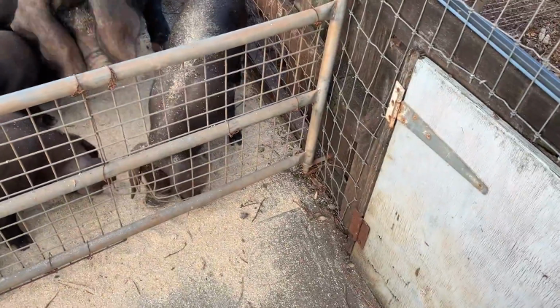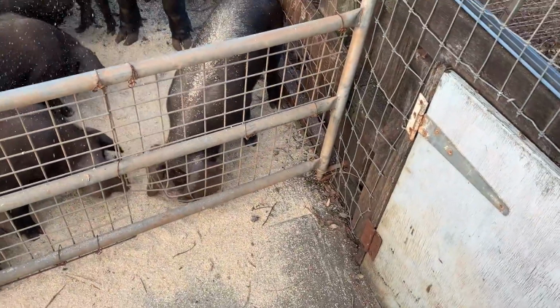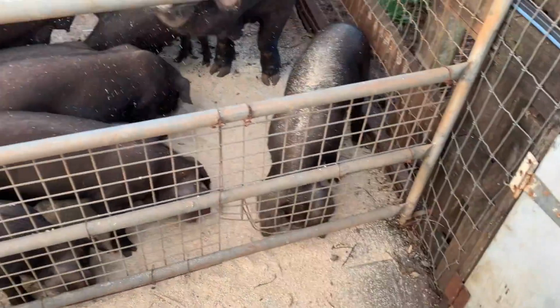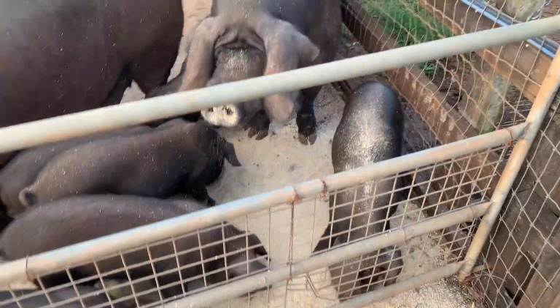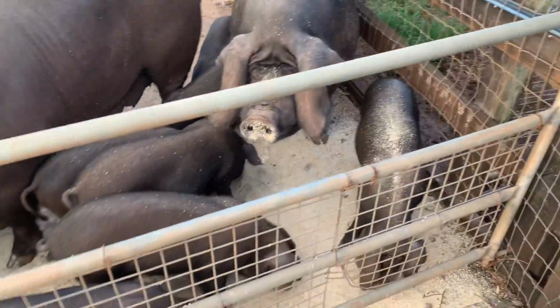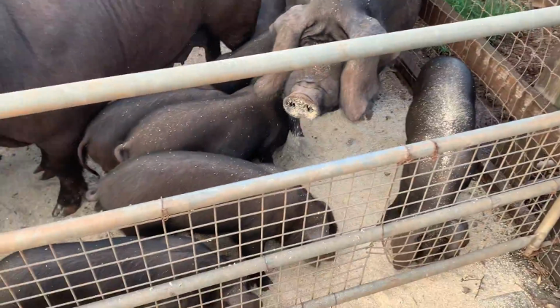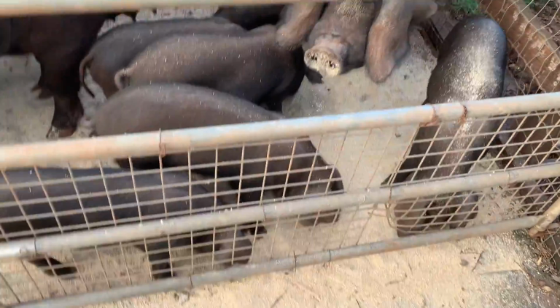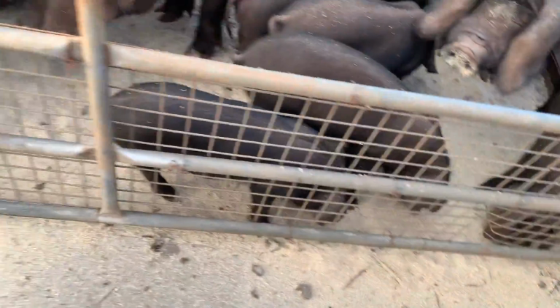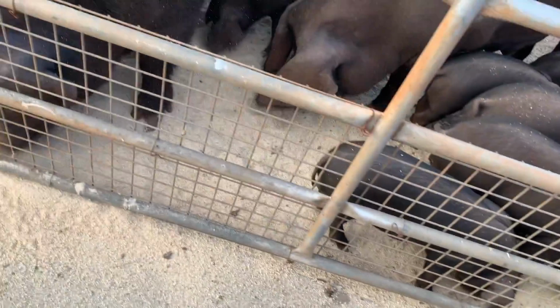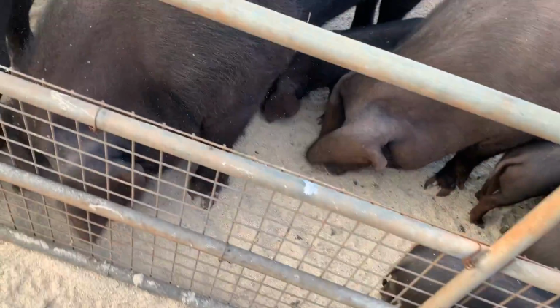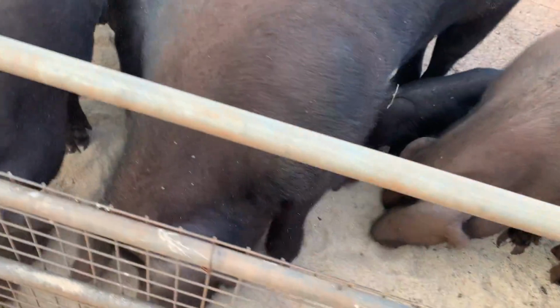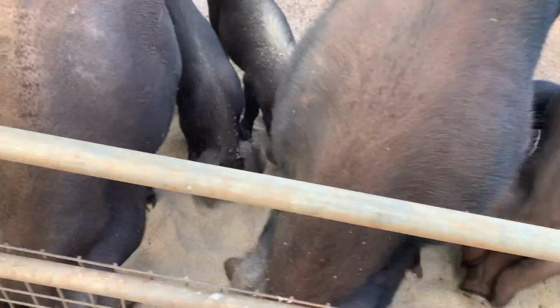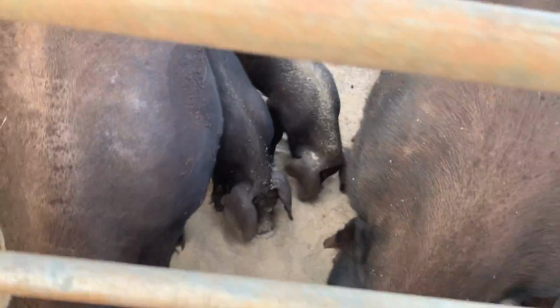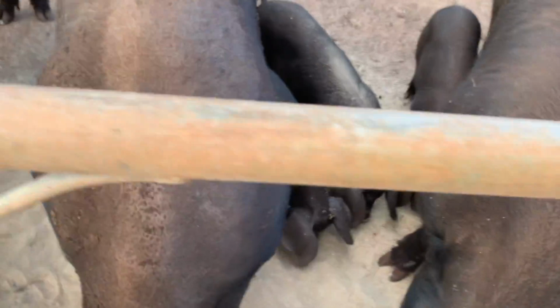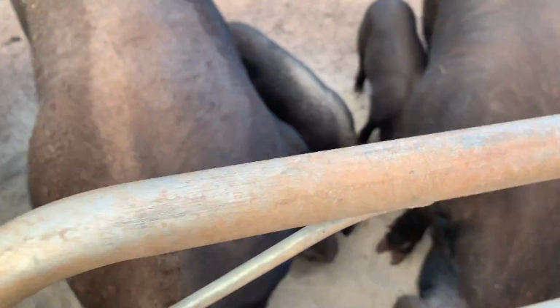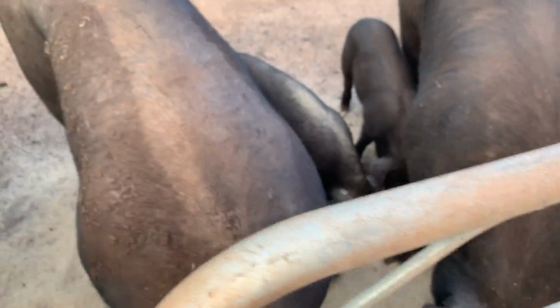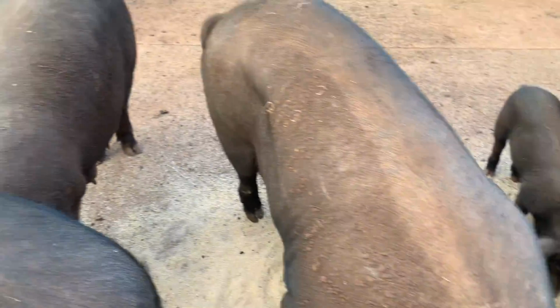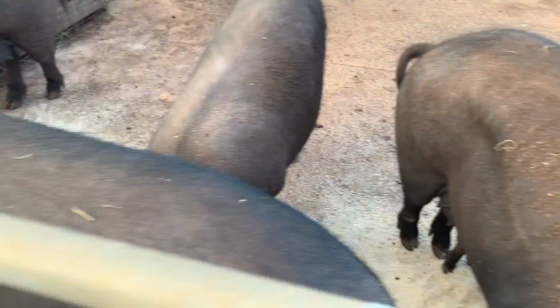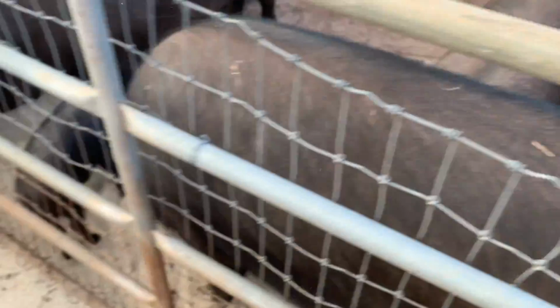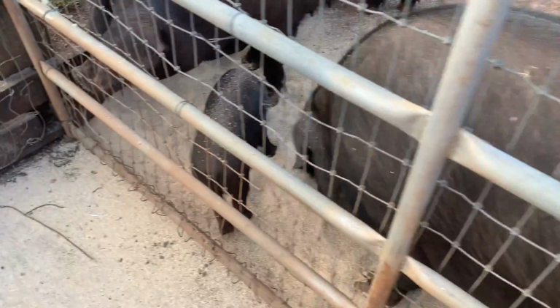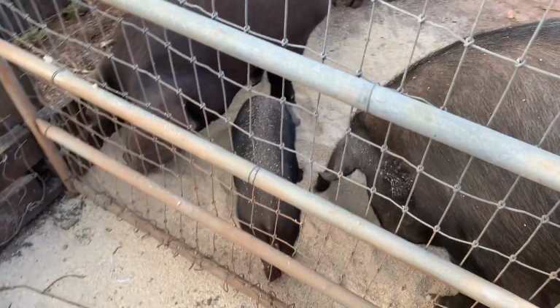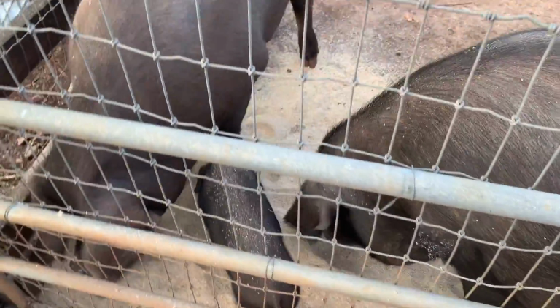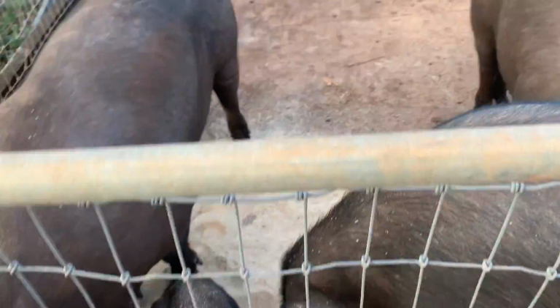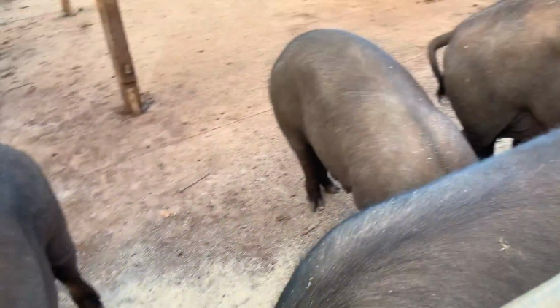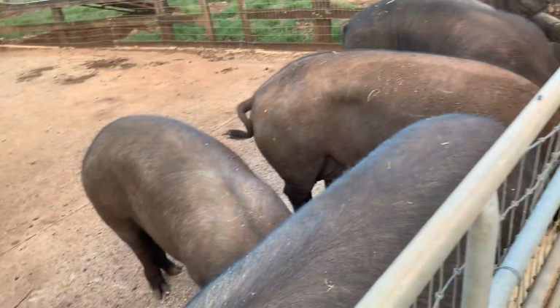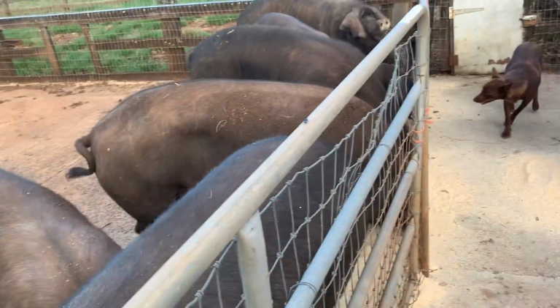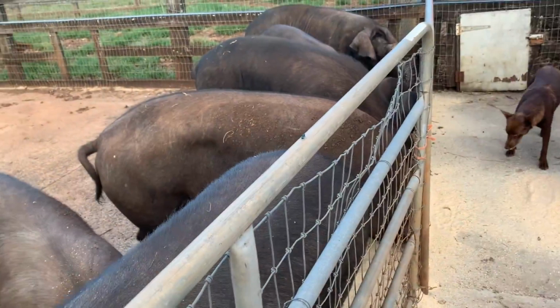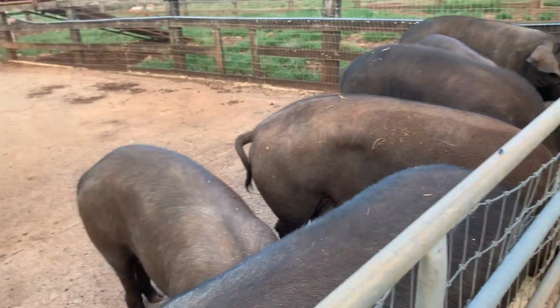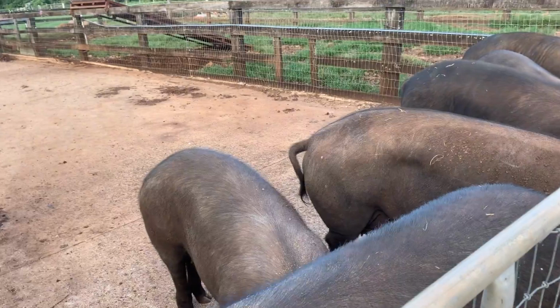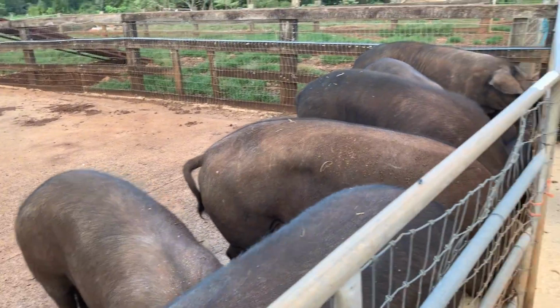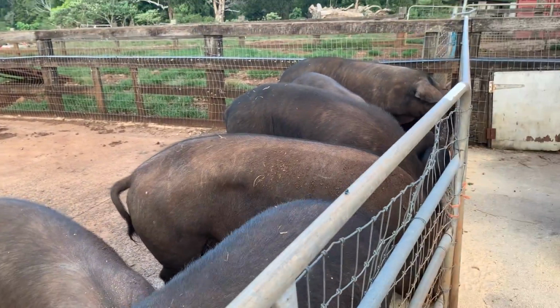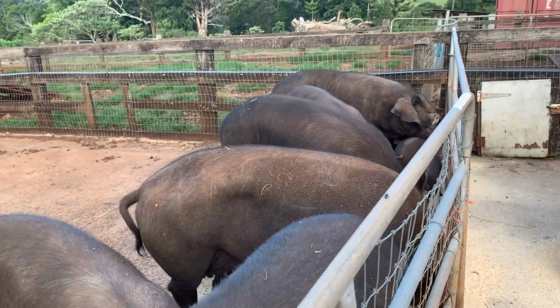One, two, three, four, five, six, seven, eight, nine, ten, eleven, twelve. Looks like twelve piglets.